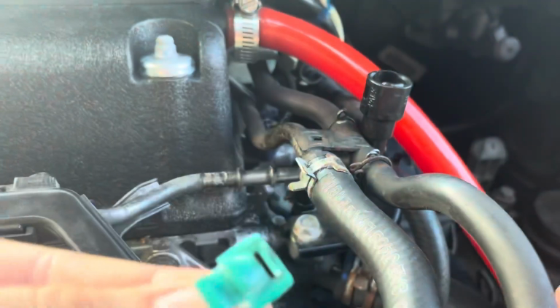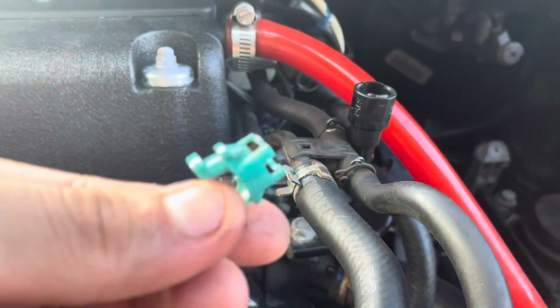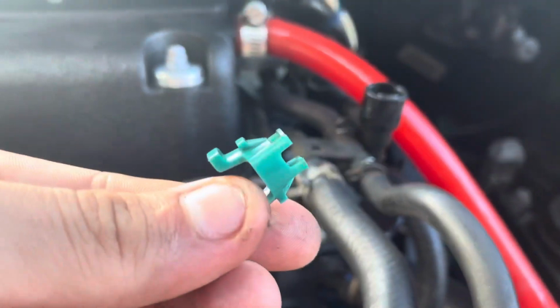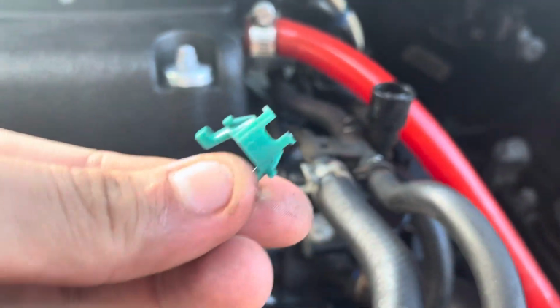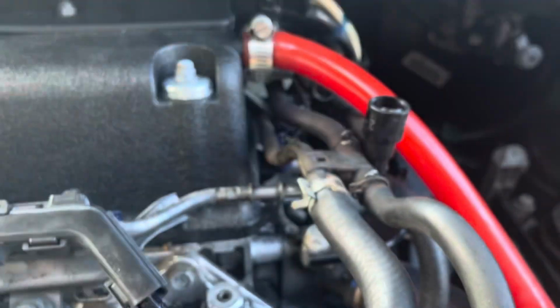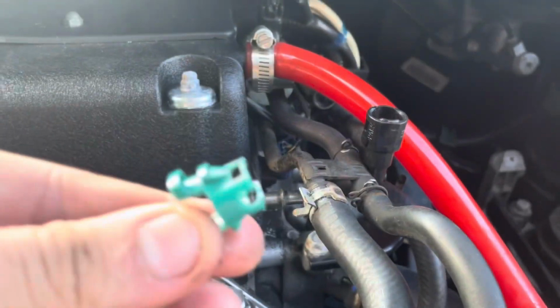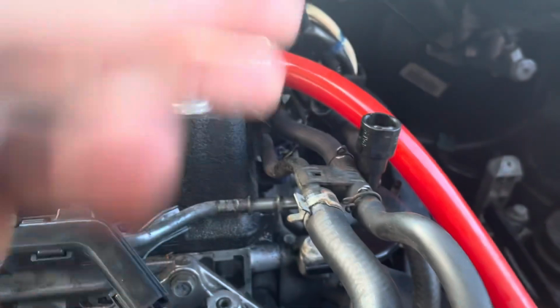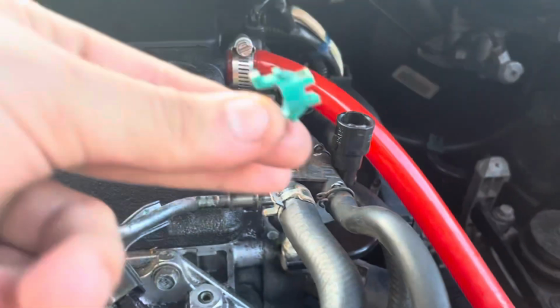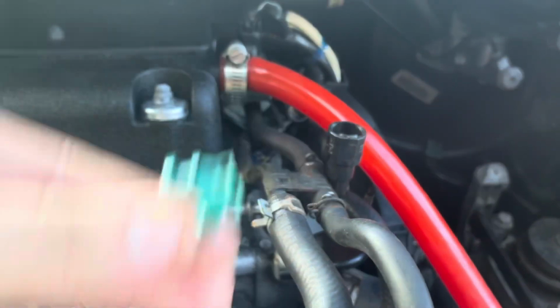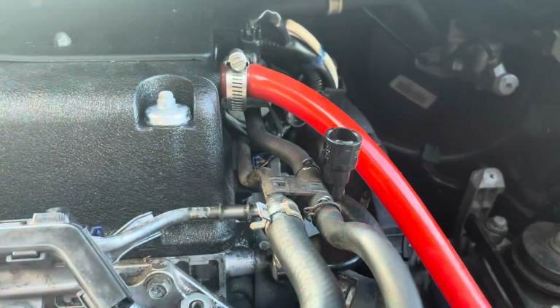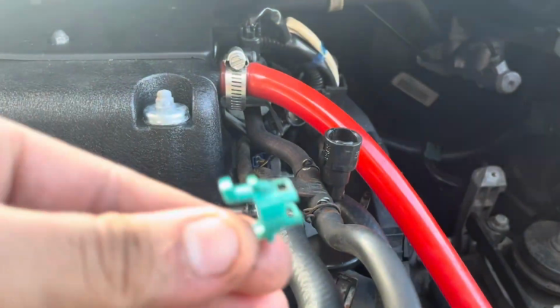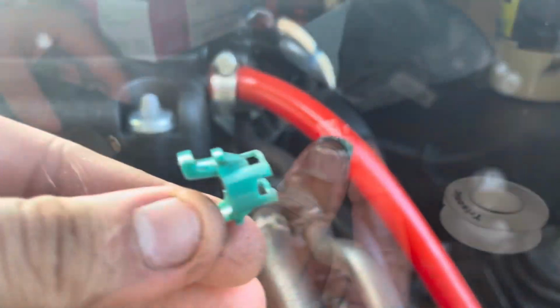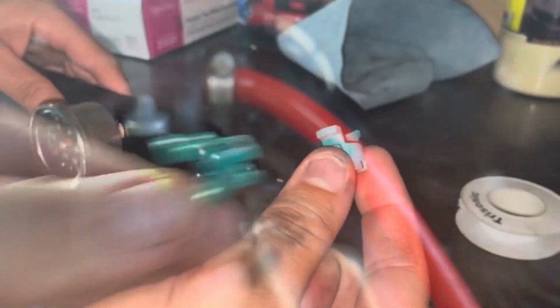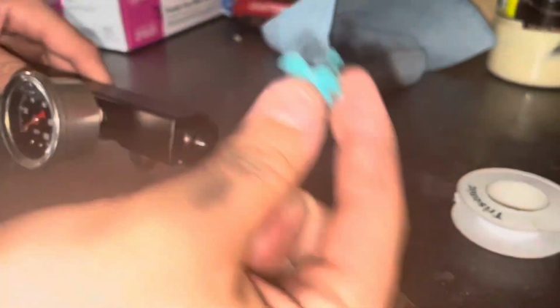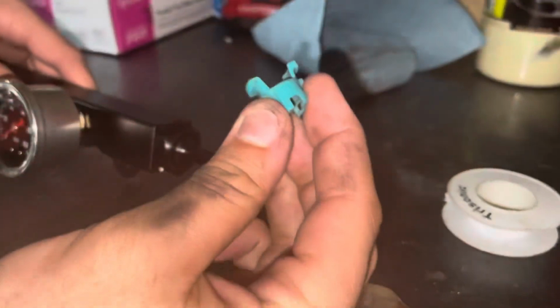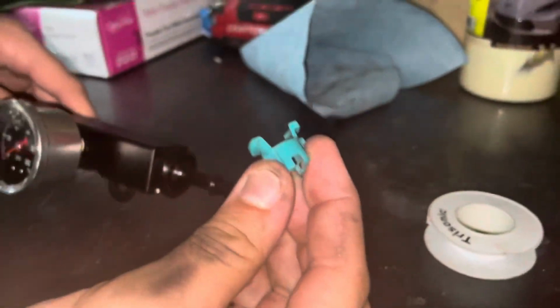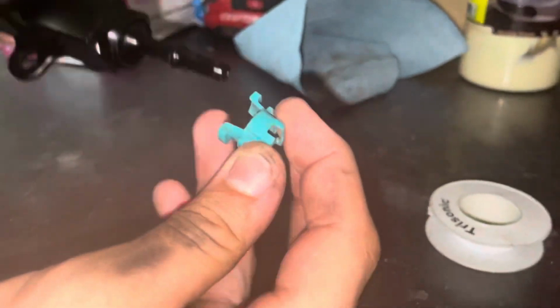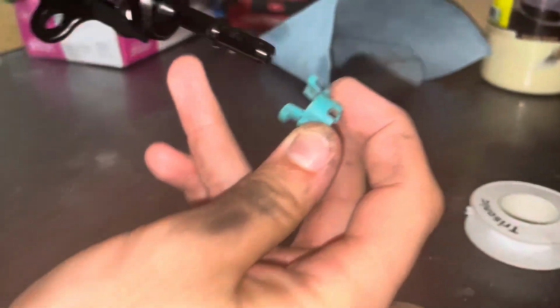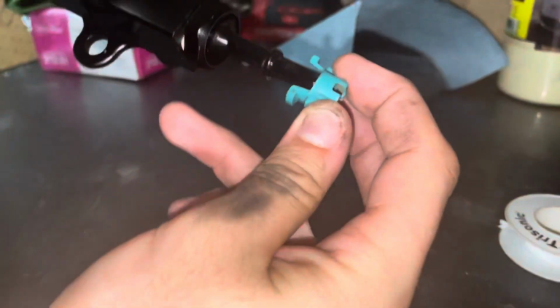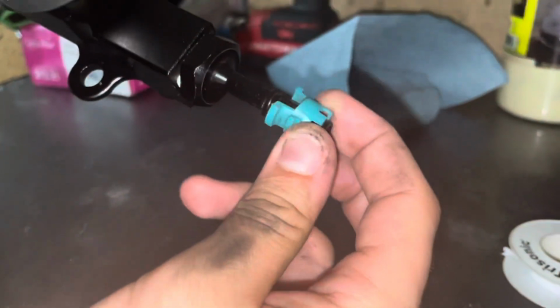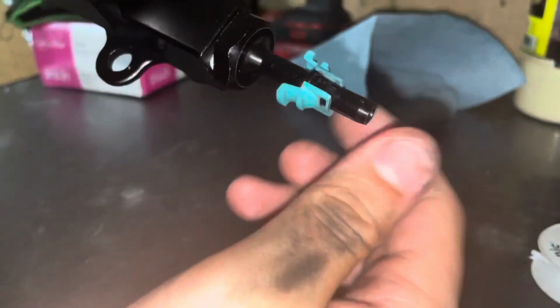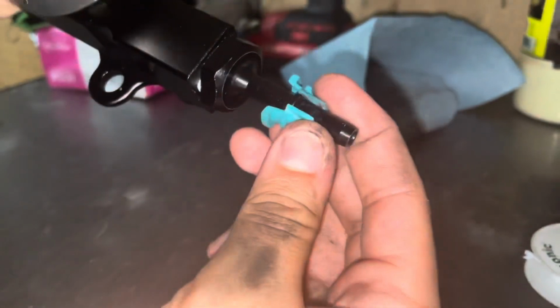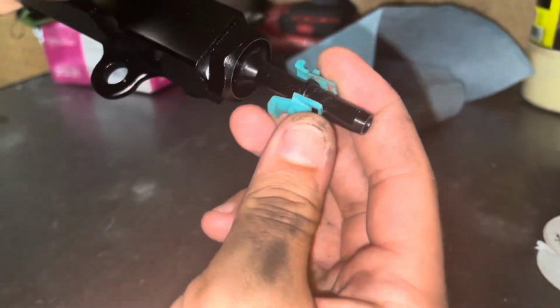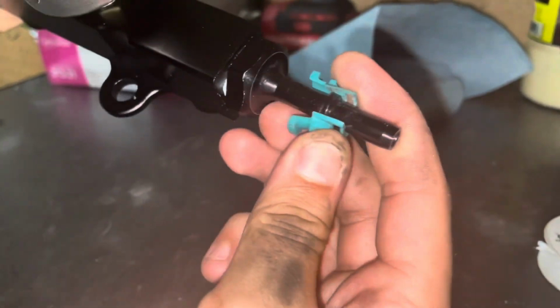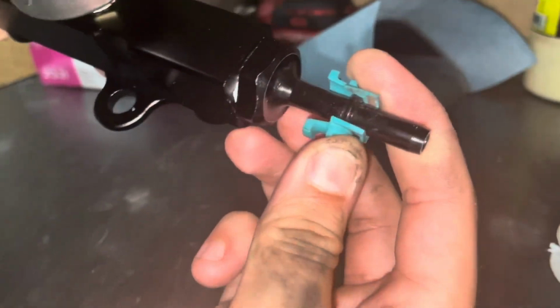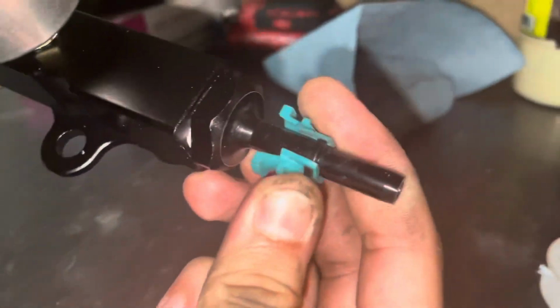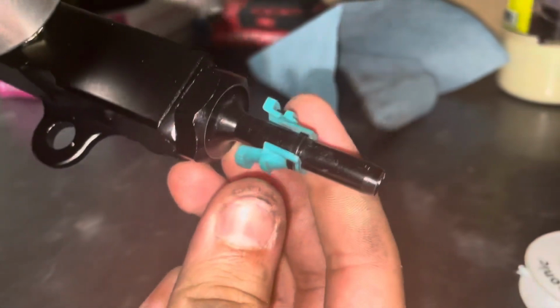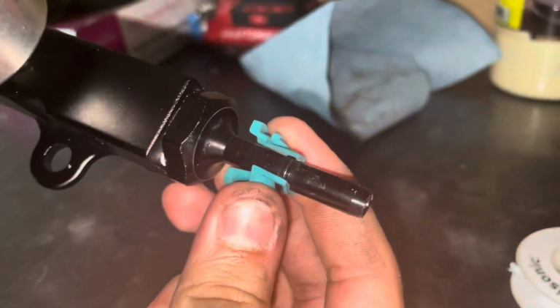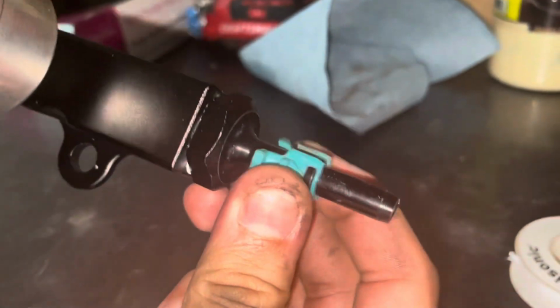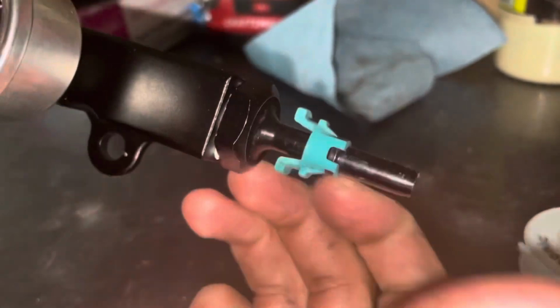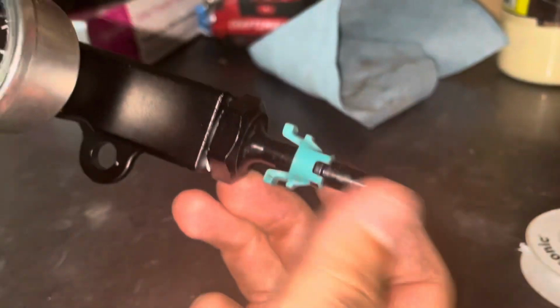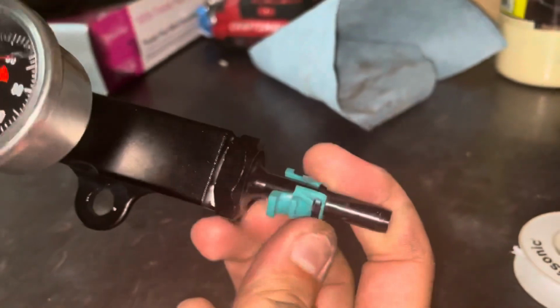You're going to want to grab this clip and put it on your new fuel rail. Take this big side in and literally just pop it right on until it clicks.